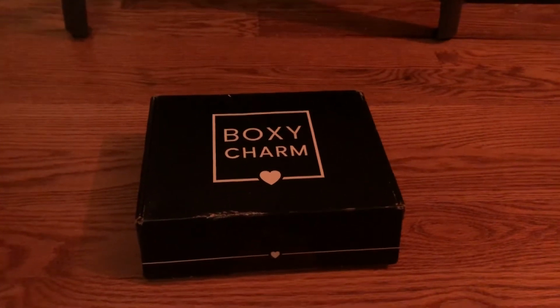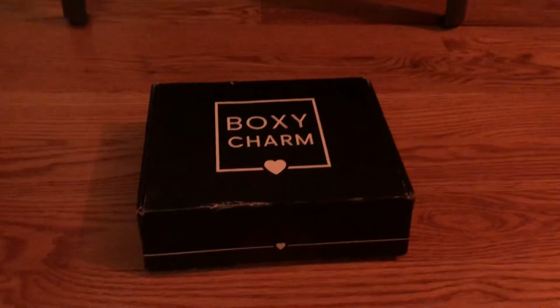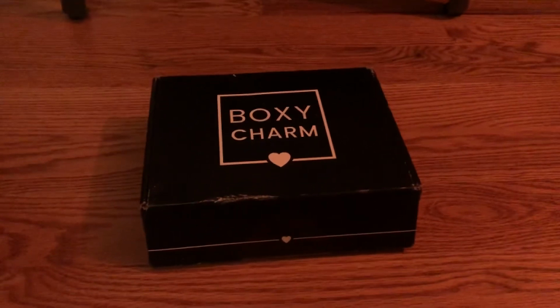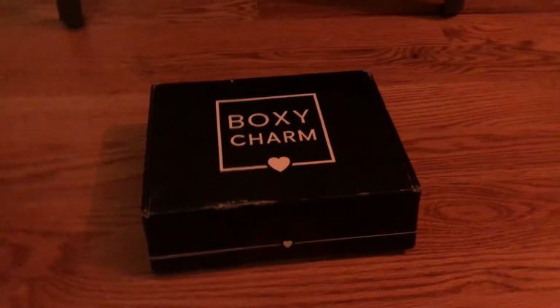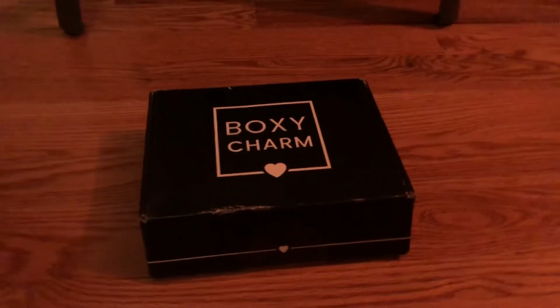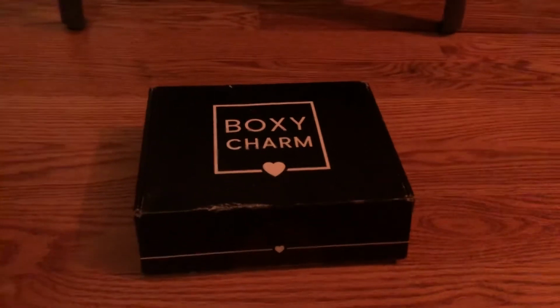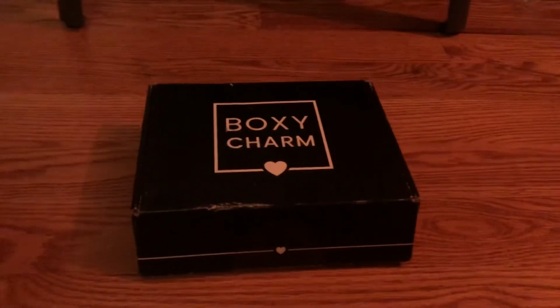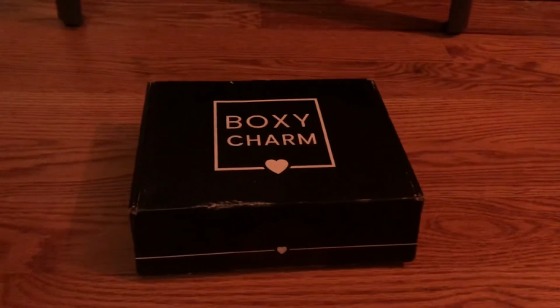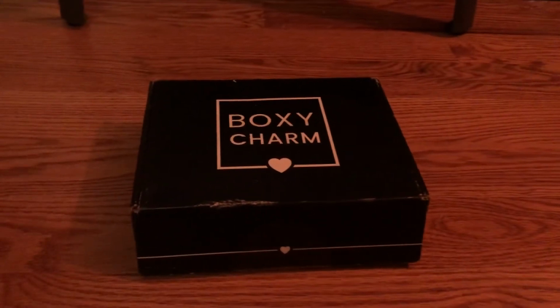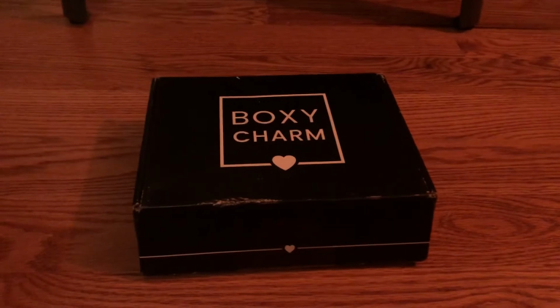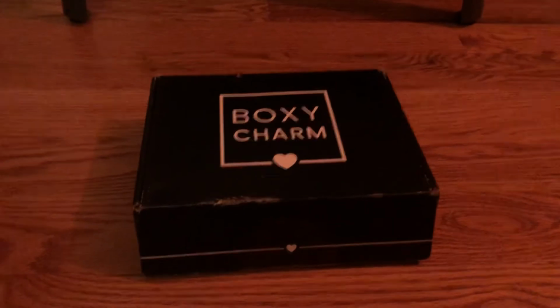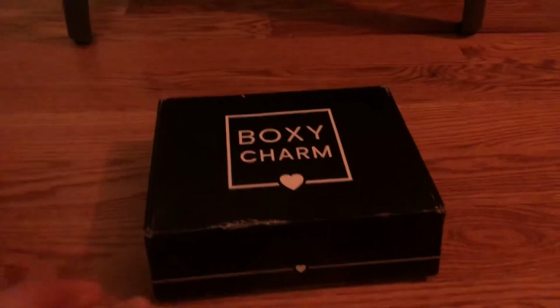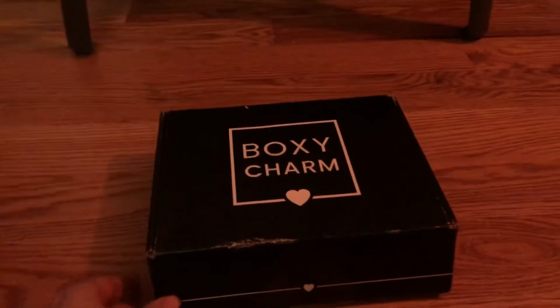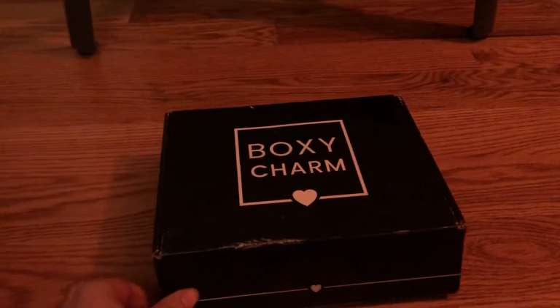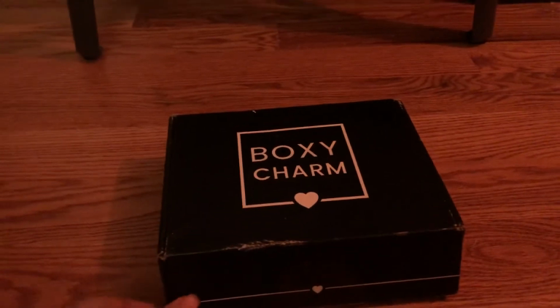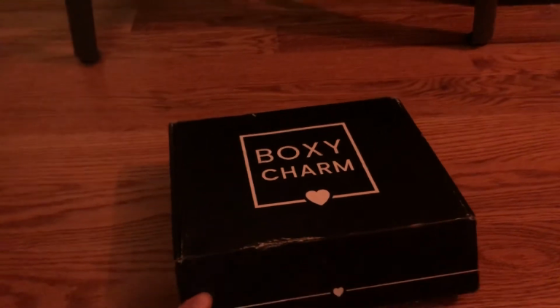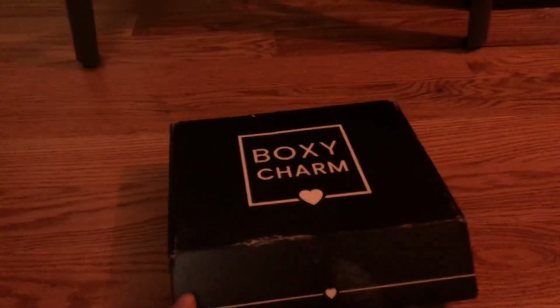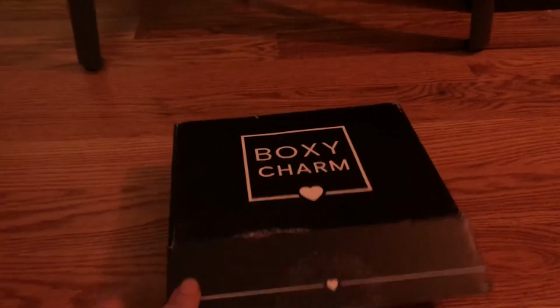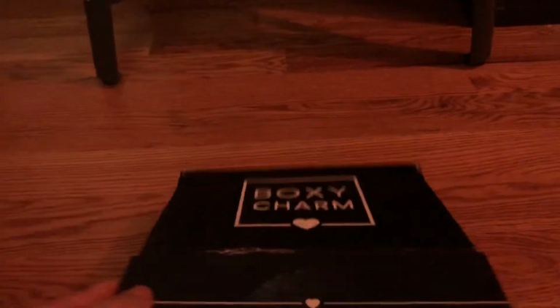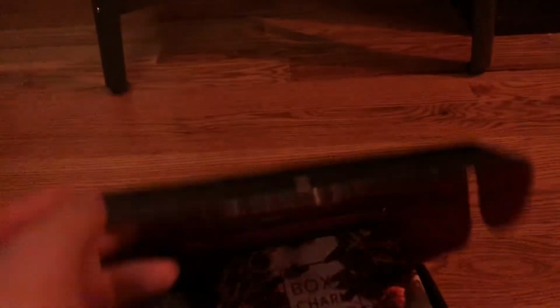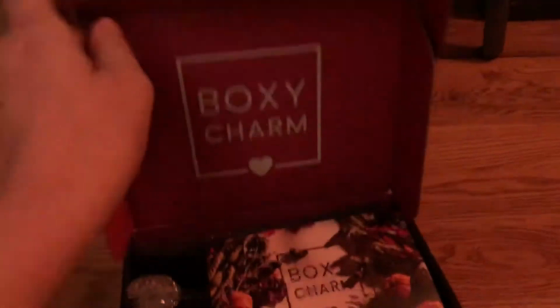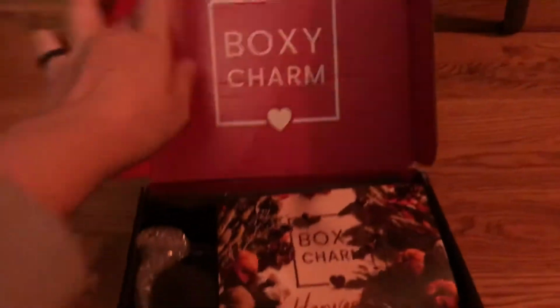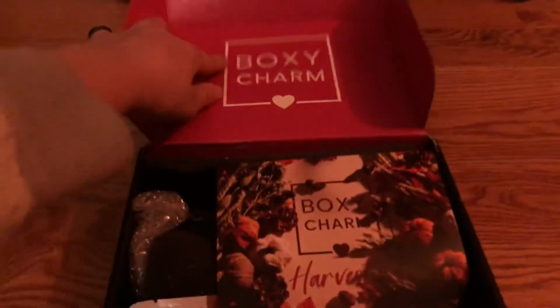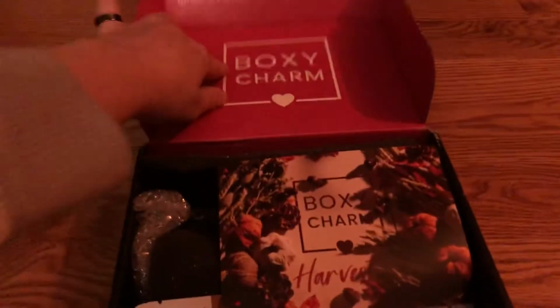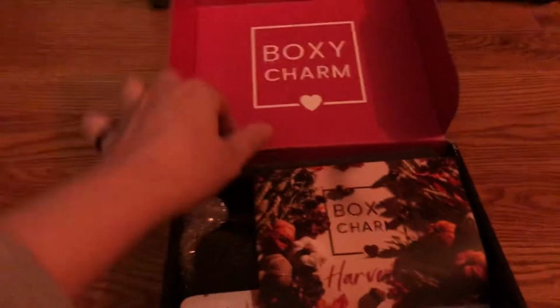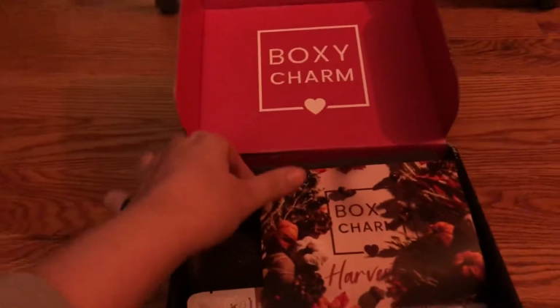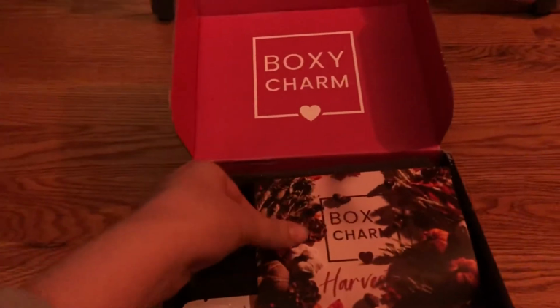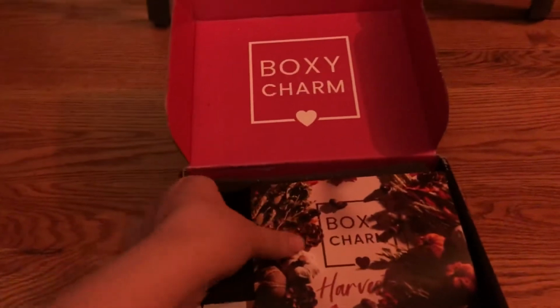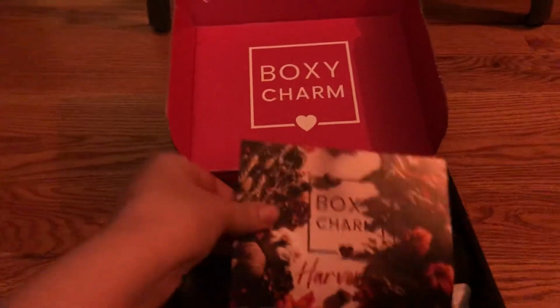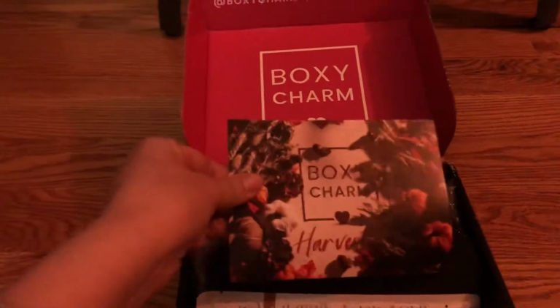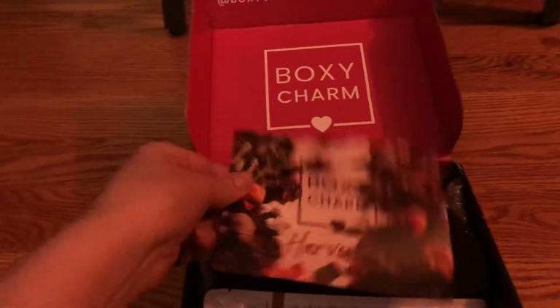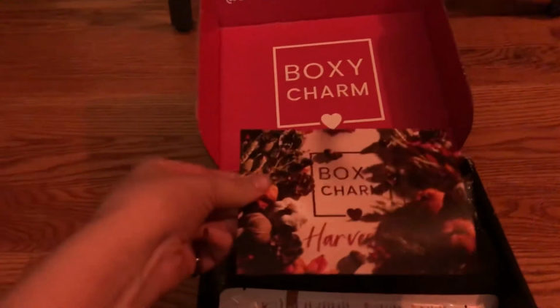Hi everyone. I have another box to show you guys. It's called BoxyCharm. This is their November box — it's called Harvest.